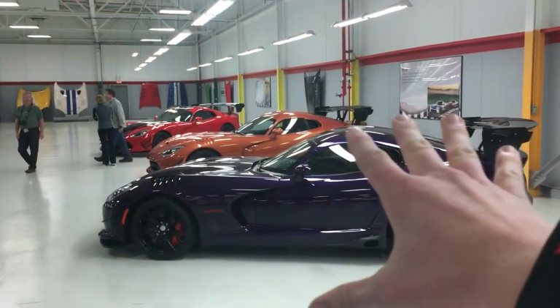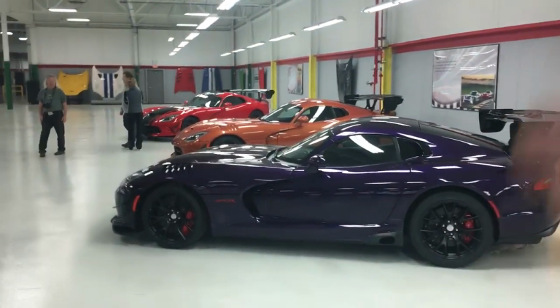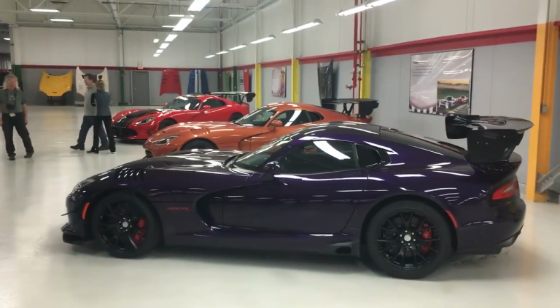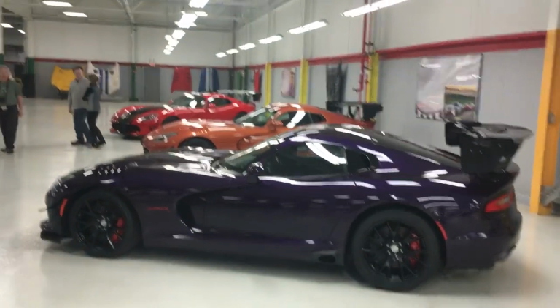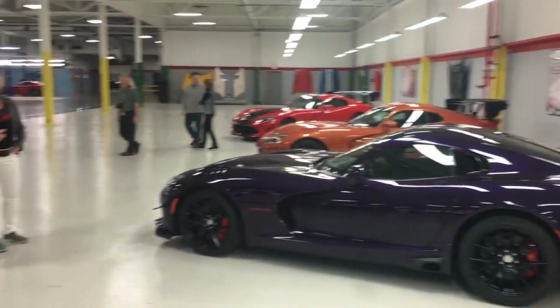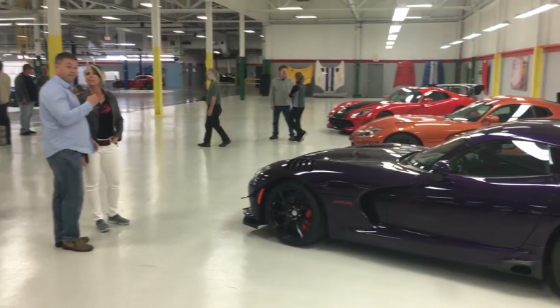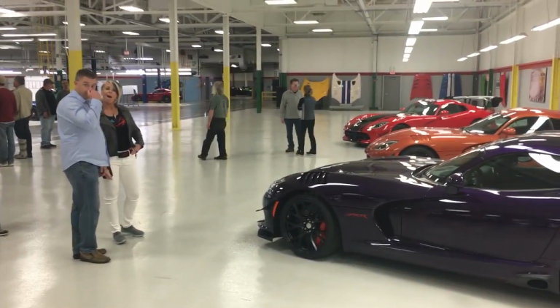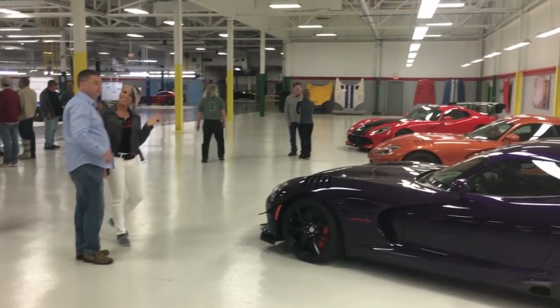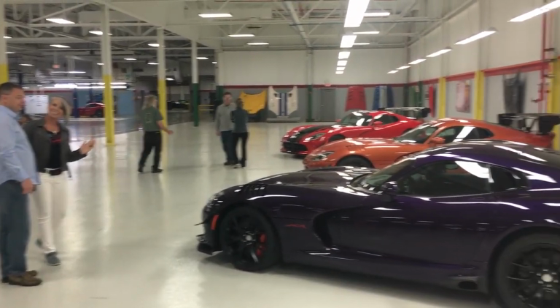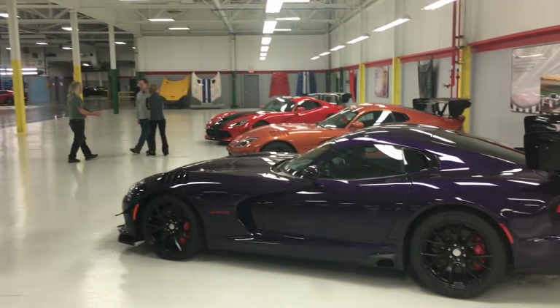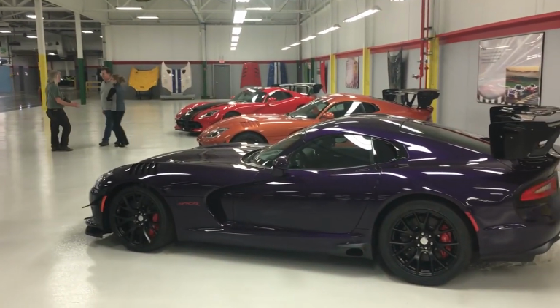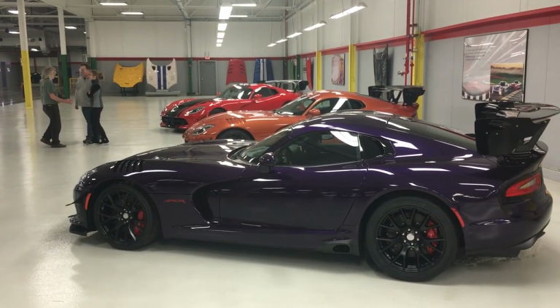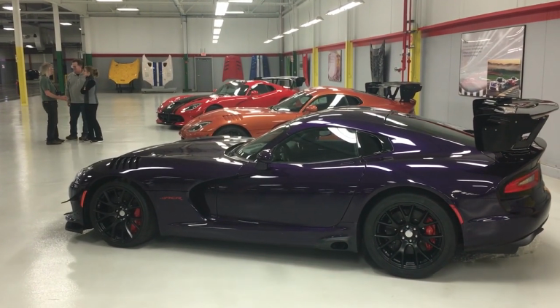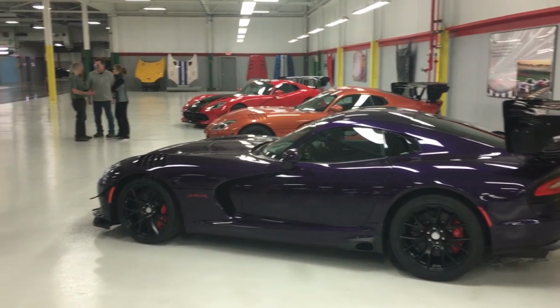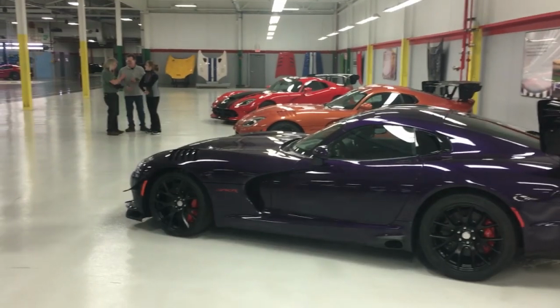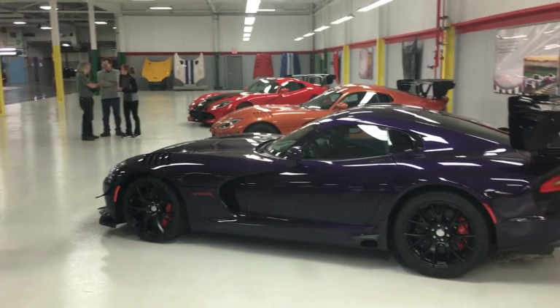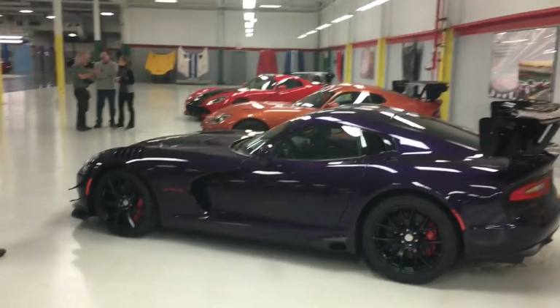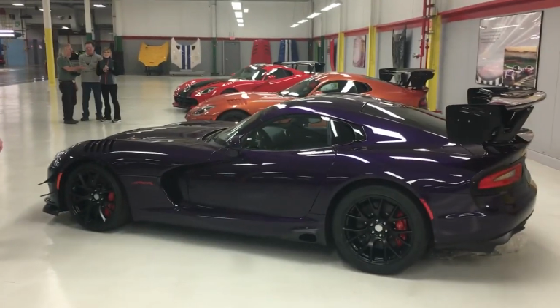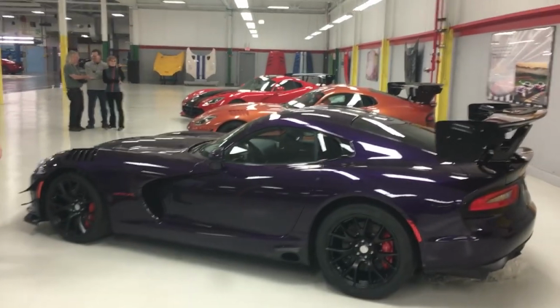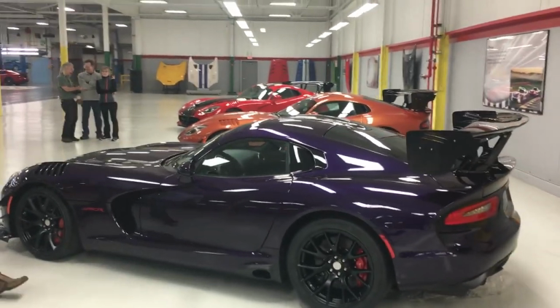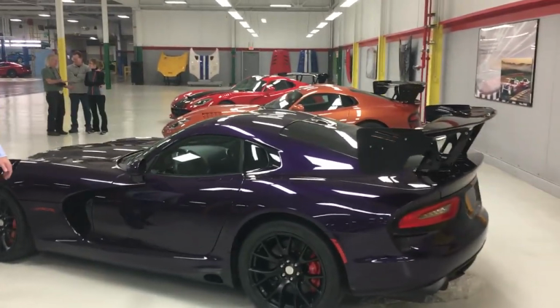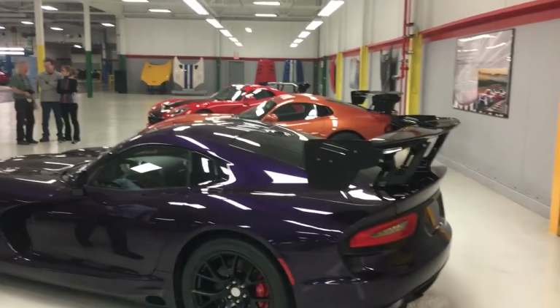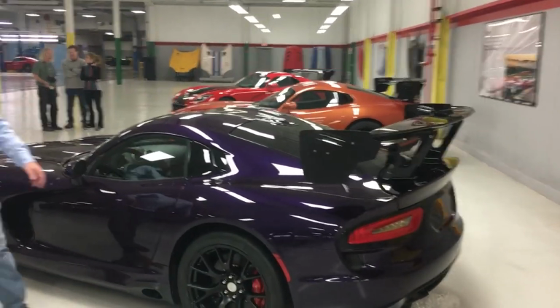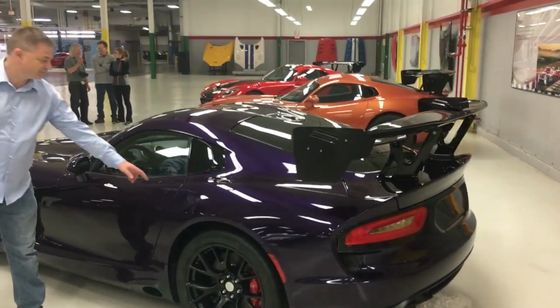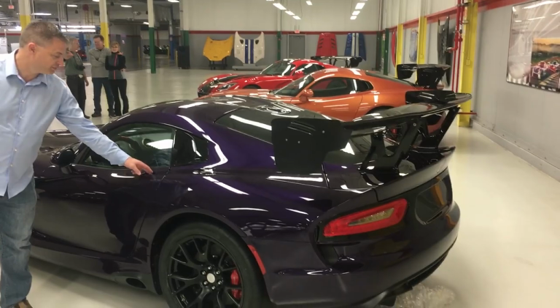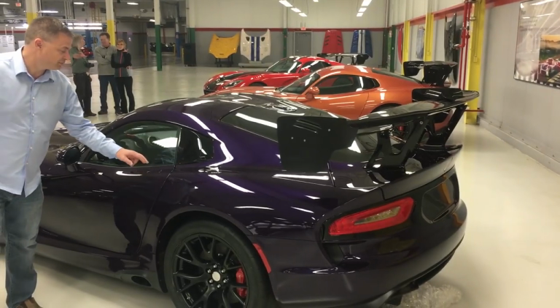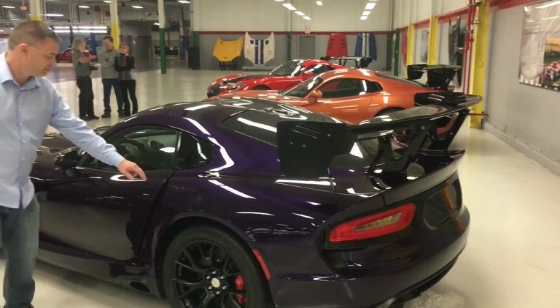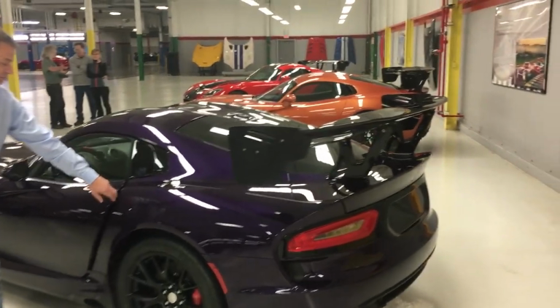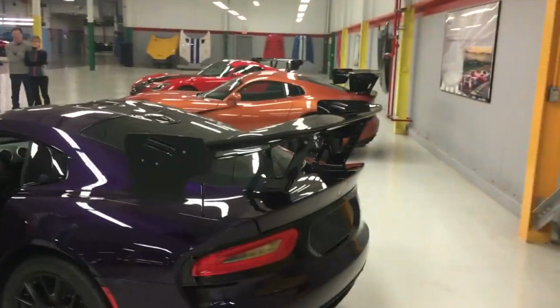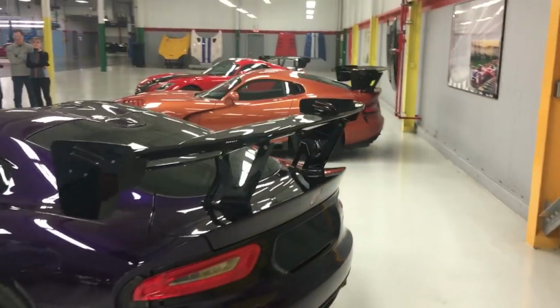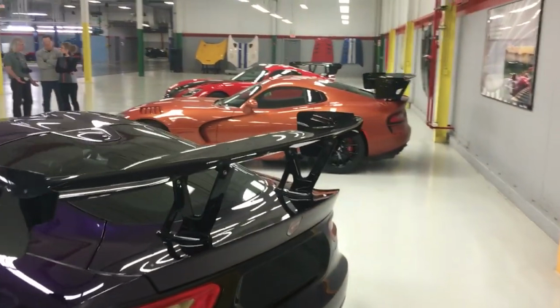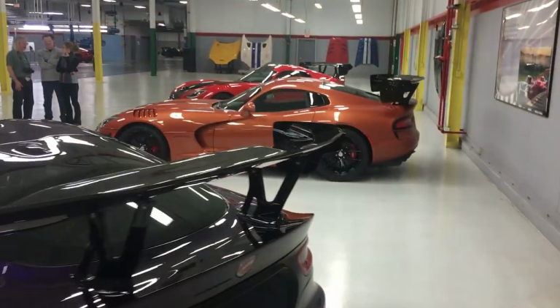All three Vipers just got delivered here — the original three from the beginning of the tour. They already got to see theirs, but they're going to bring them over here and we're going to get a shot of all six lined up. Five of which are heading back to Minnesota, and then one is in Iowa.